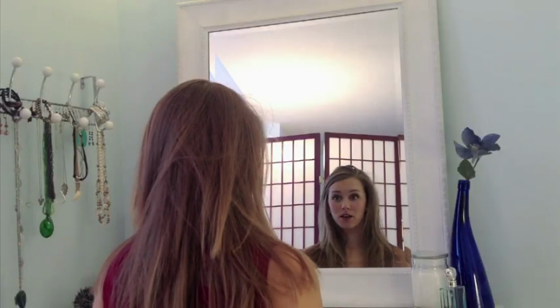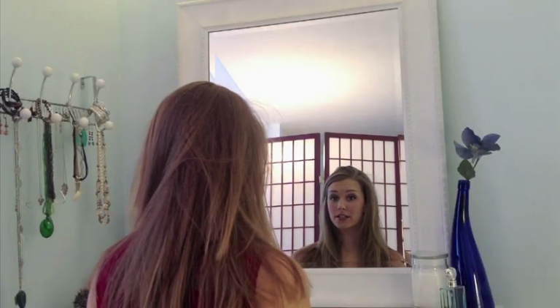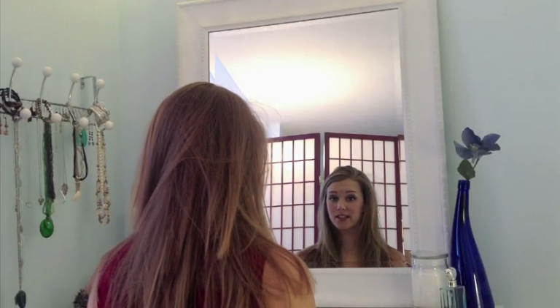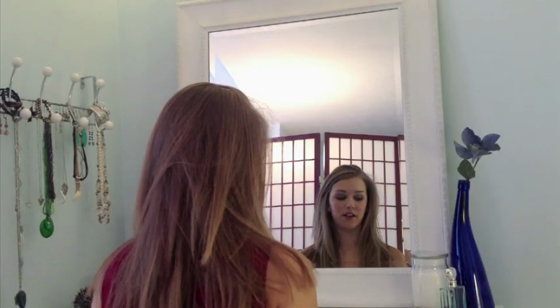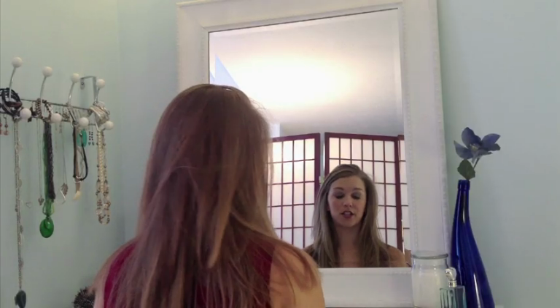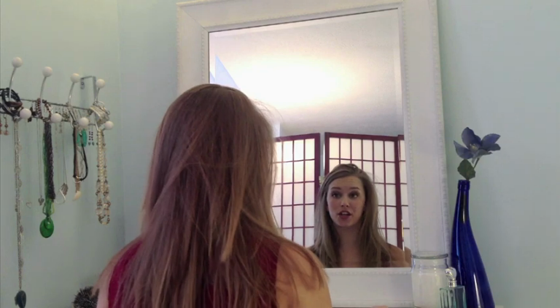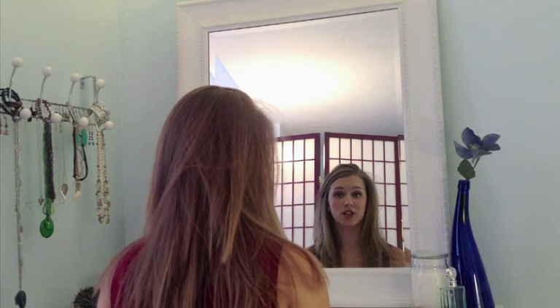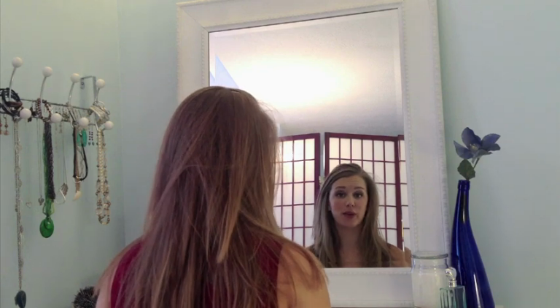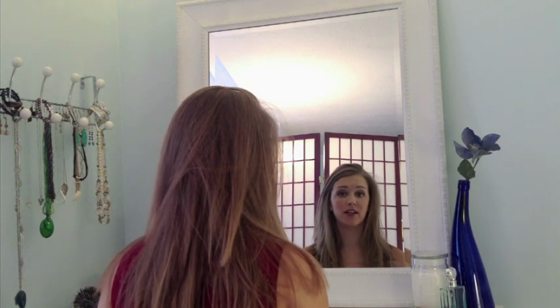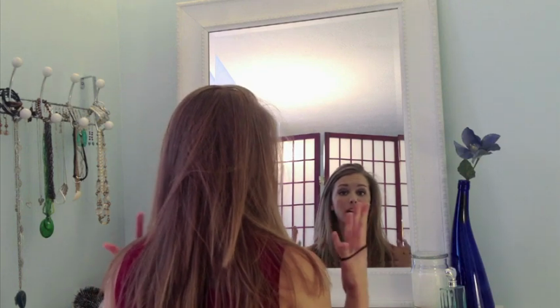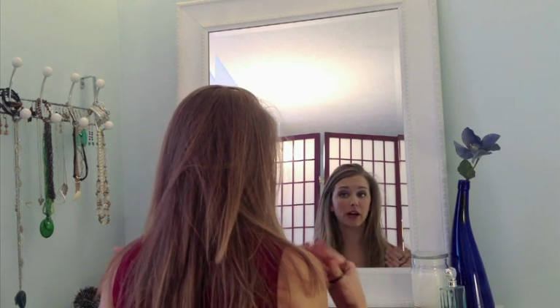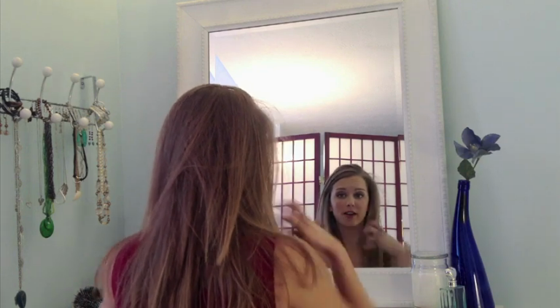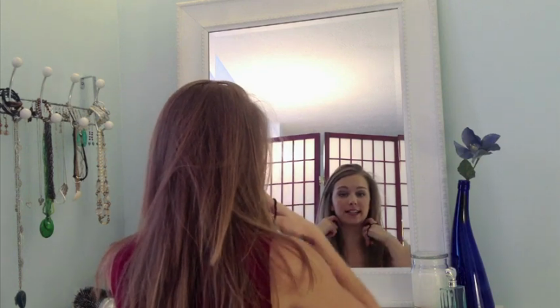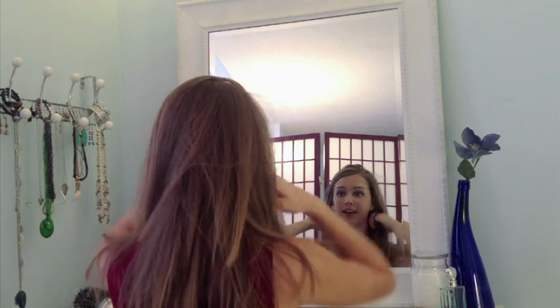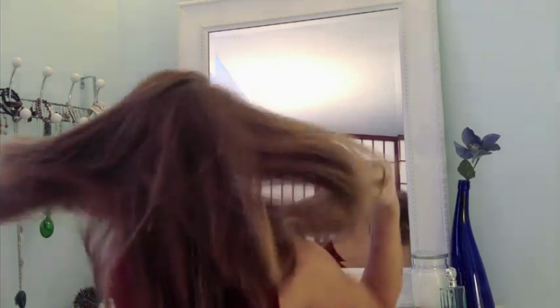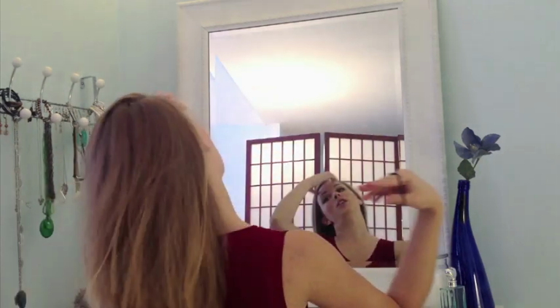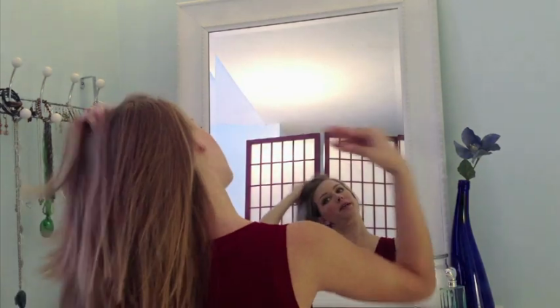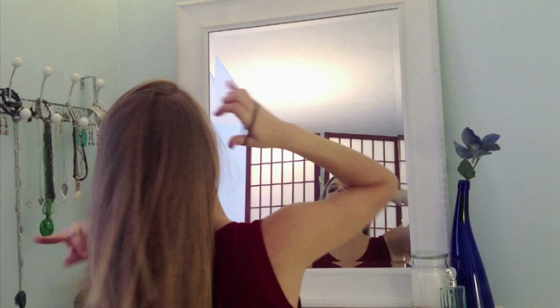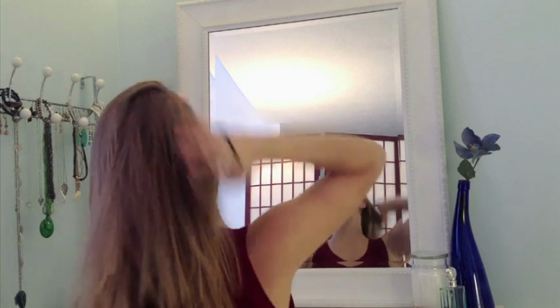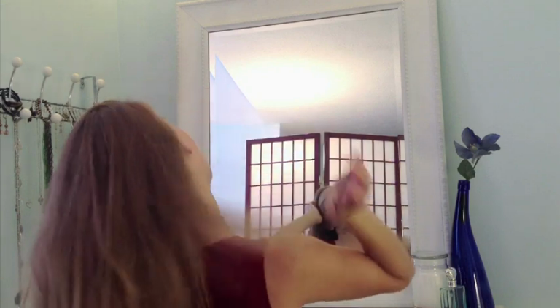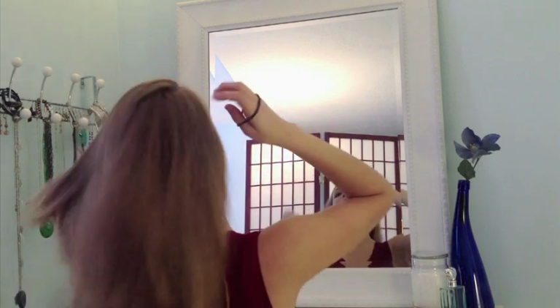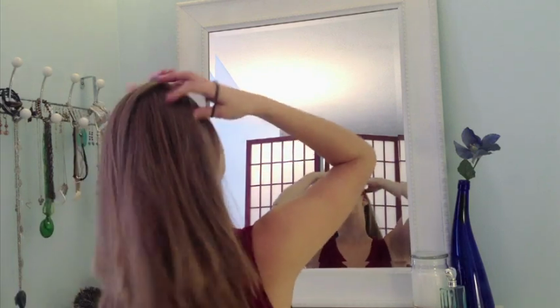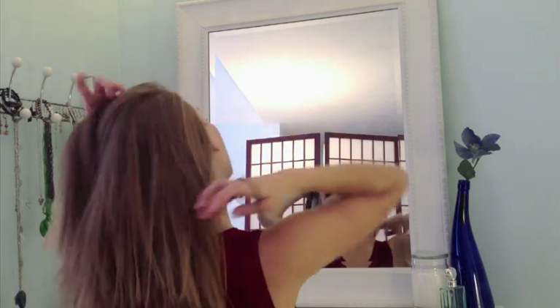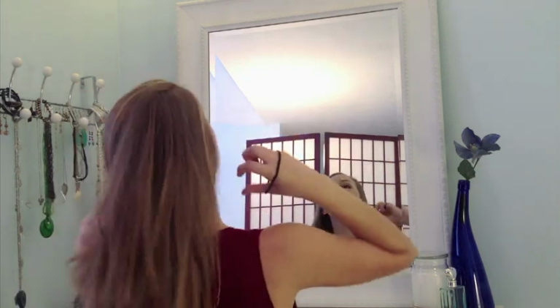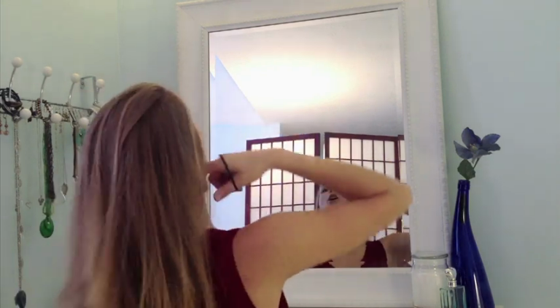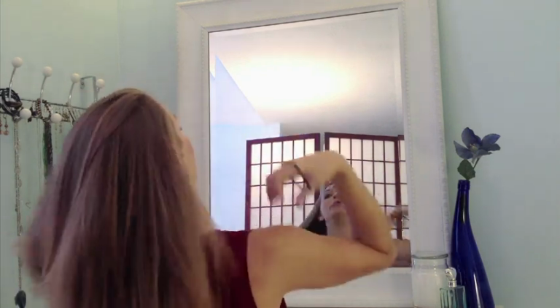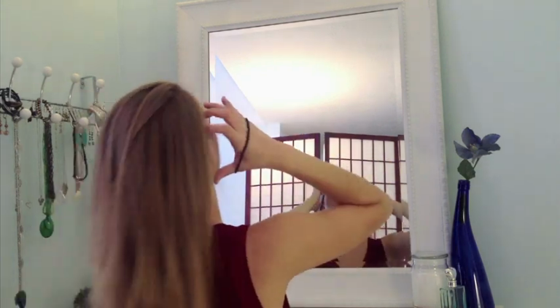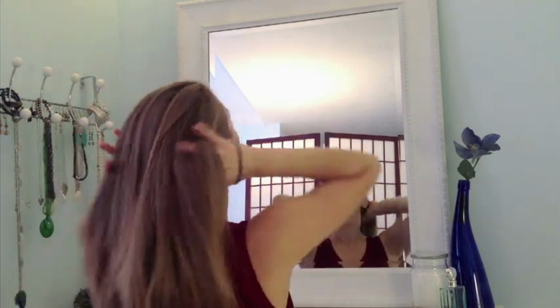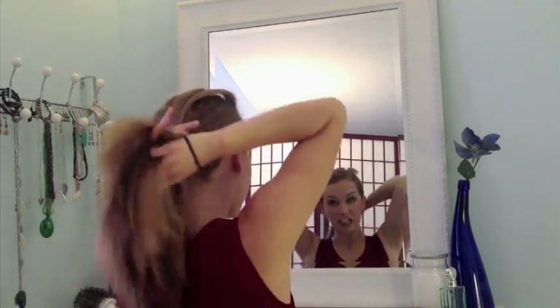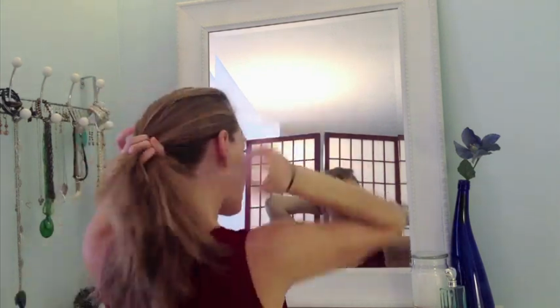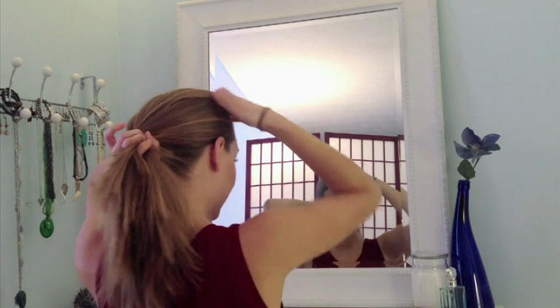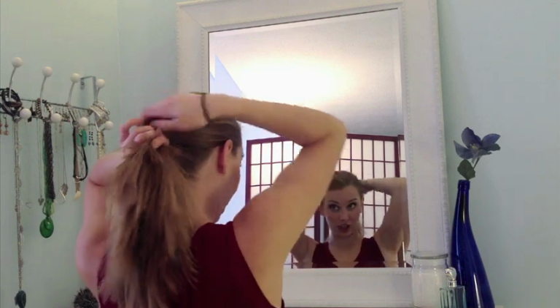Now to start this style, you're going to secure your hair into a ponytail depending on where you want your bun to sit. I'm going to do mine with a side part and a low ponytail — gives a chic, elegant look.